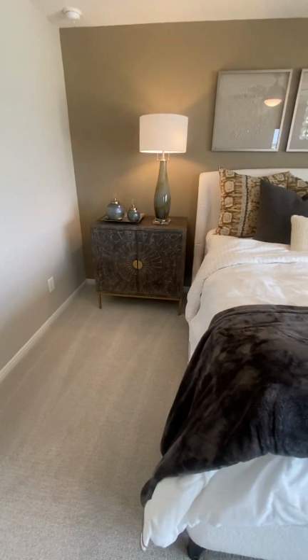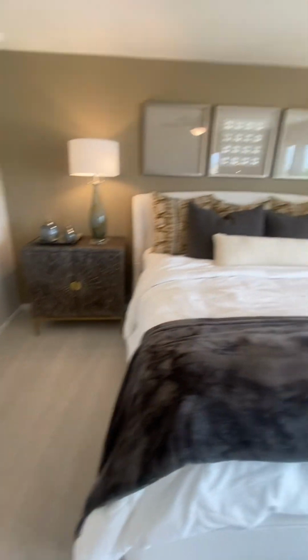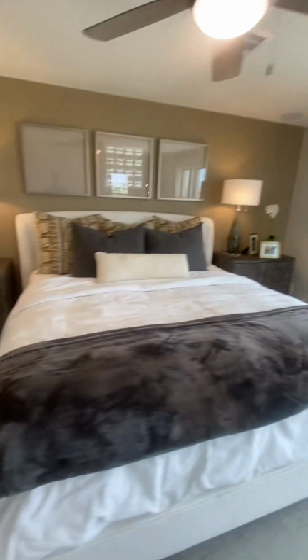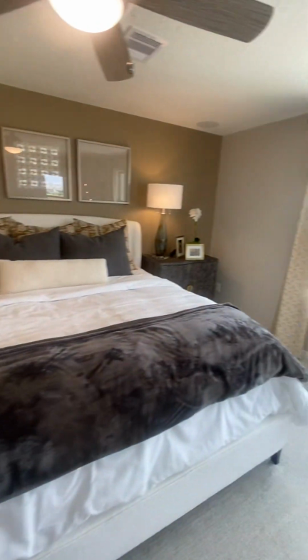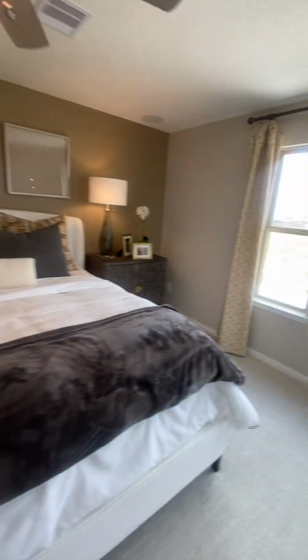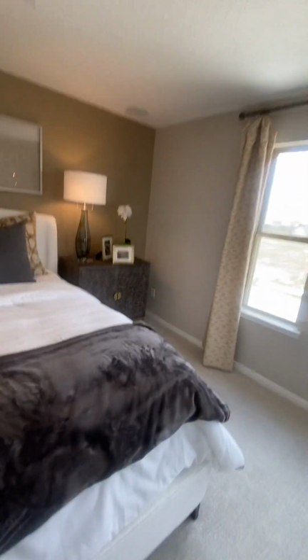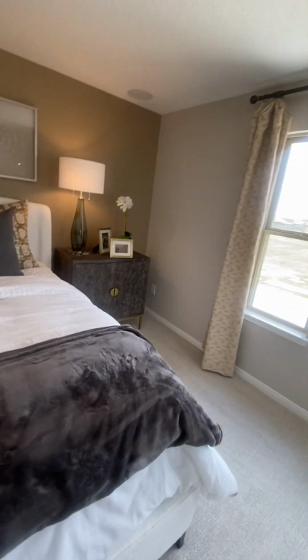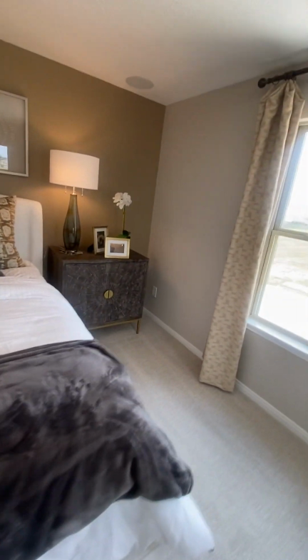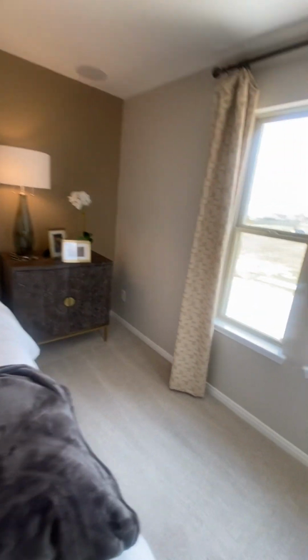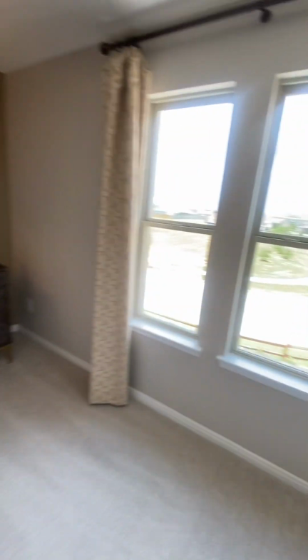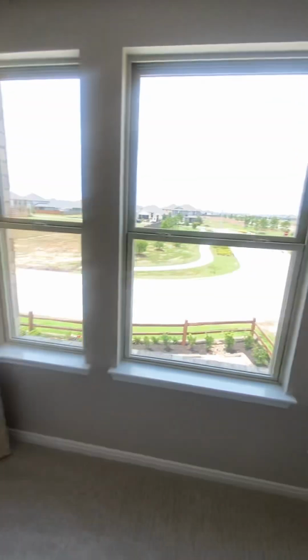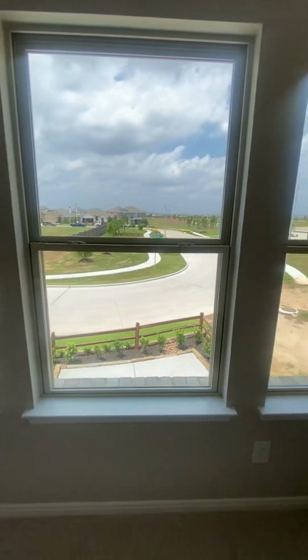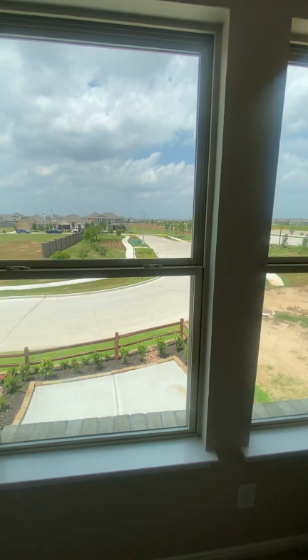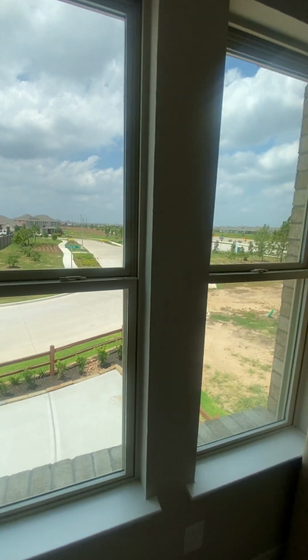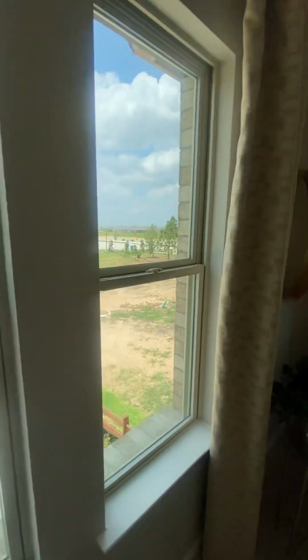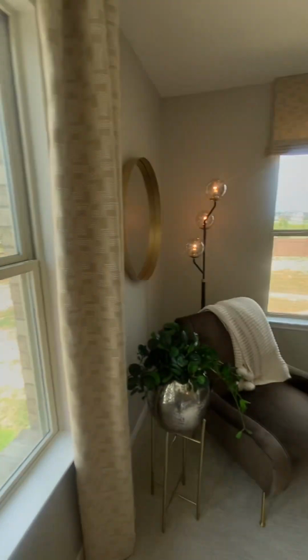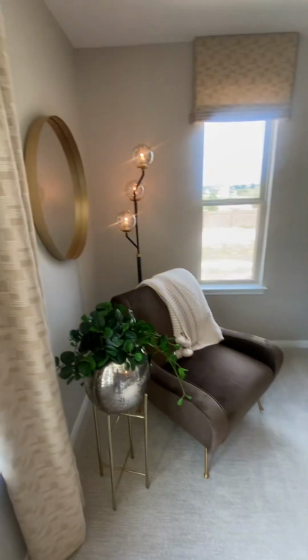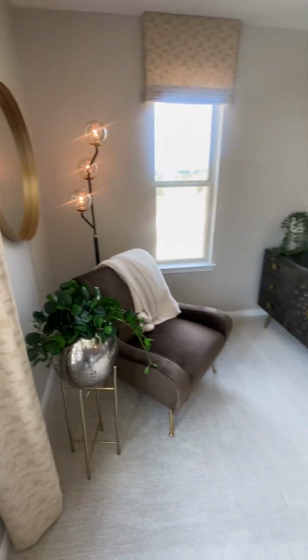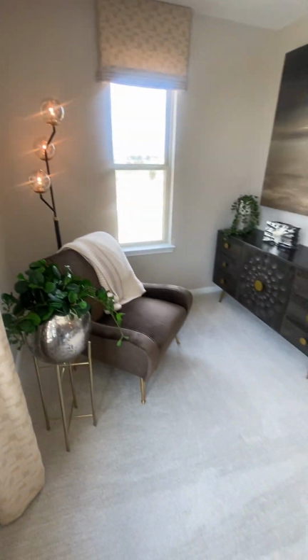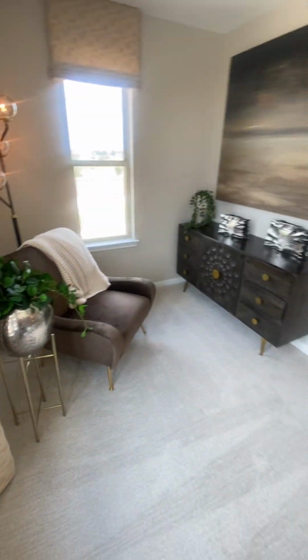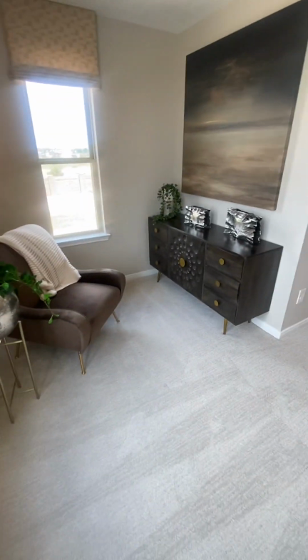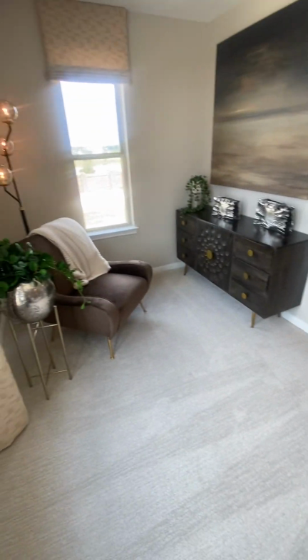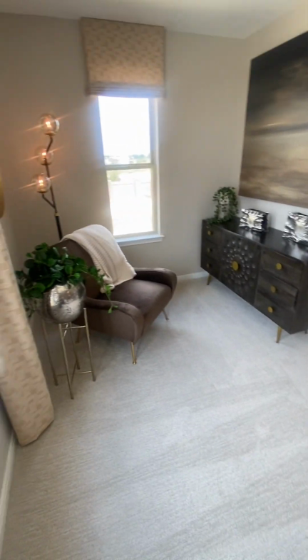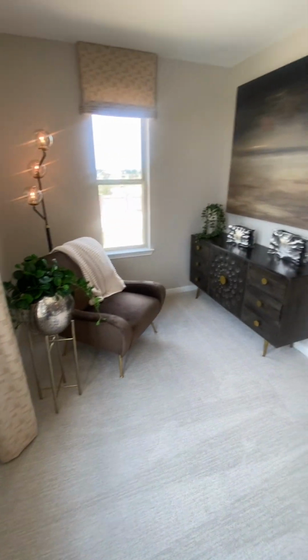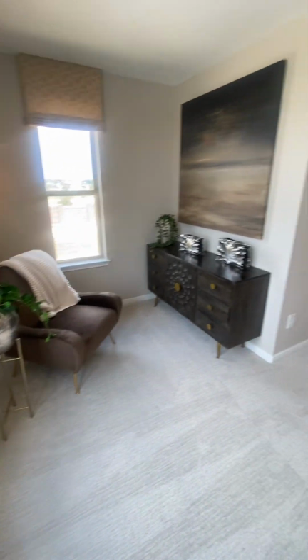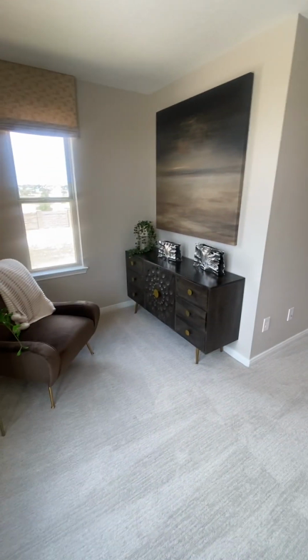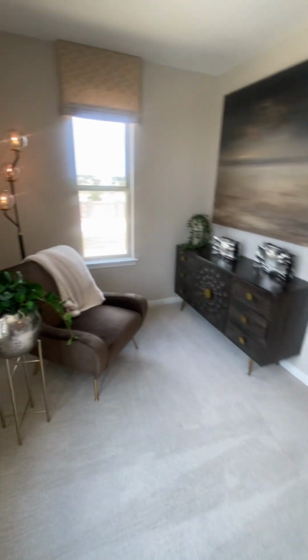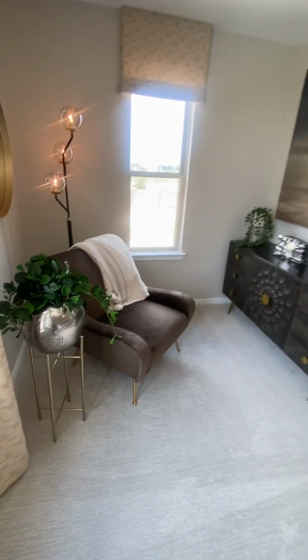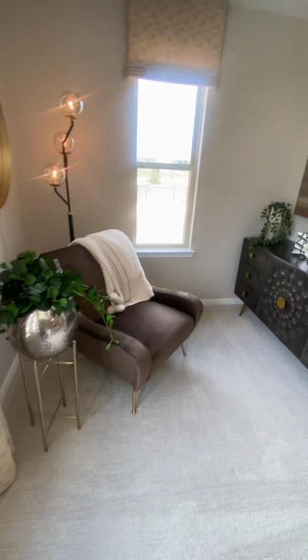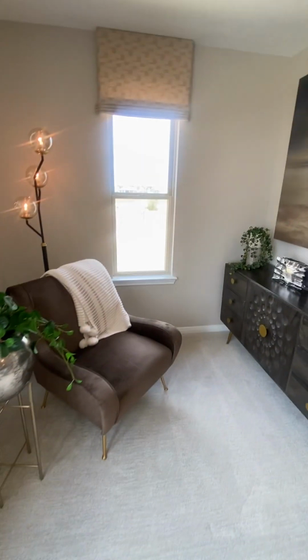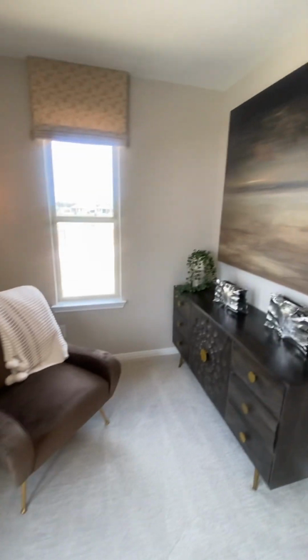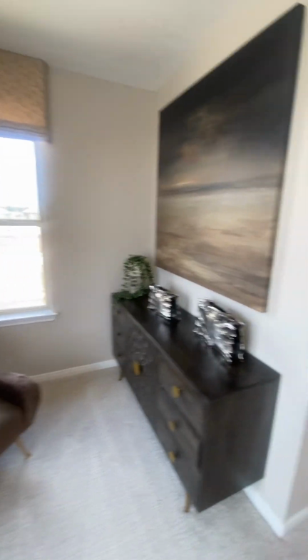I mean, you've got a lot of space in this one — remember, this is only 1908 square feet — plus you've got this little sitting area over on this side. It does not get any better than that.